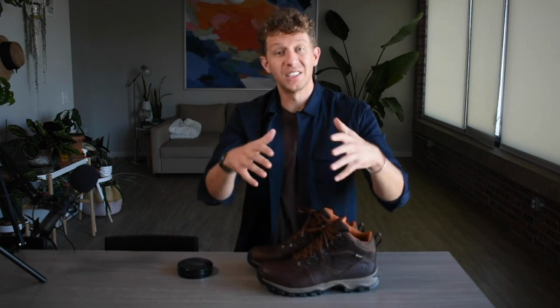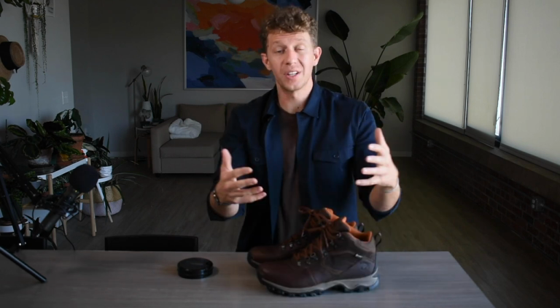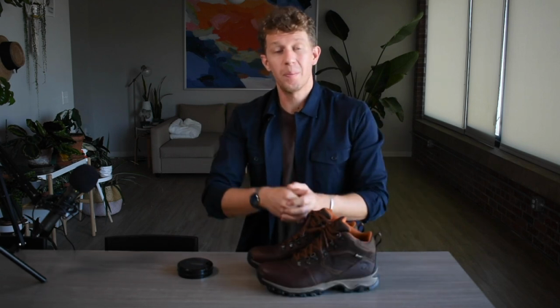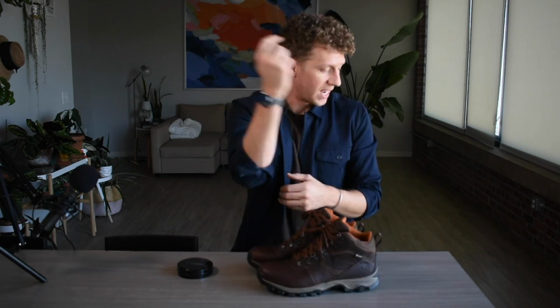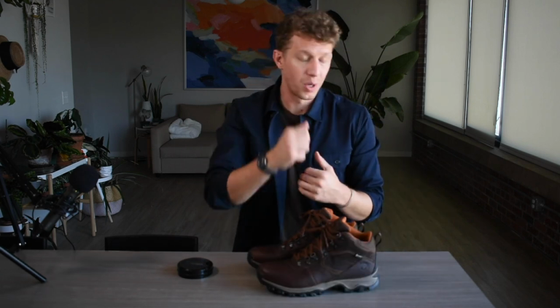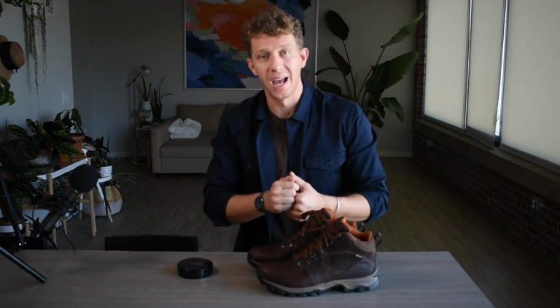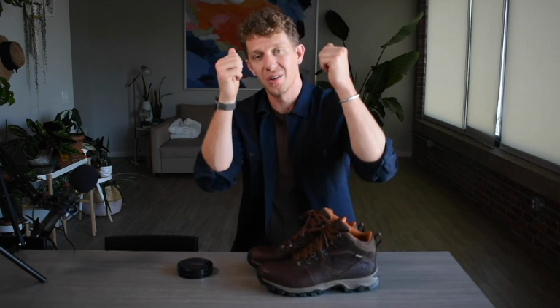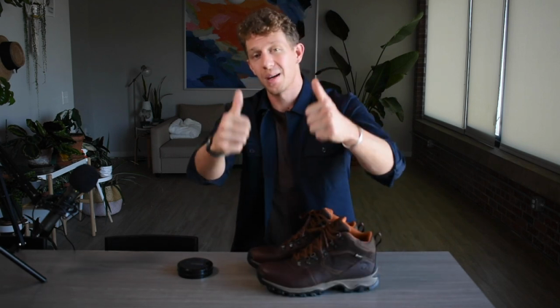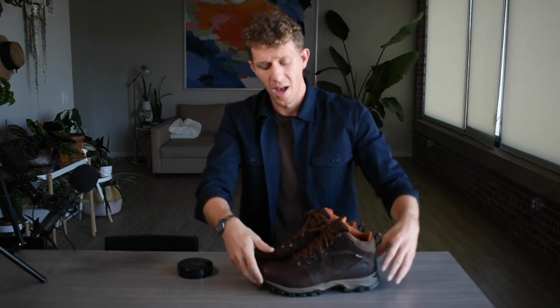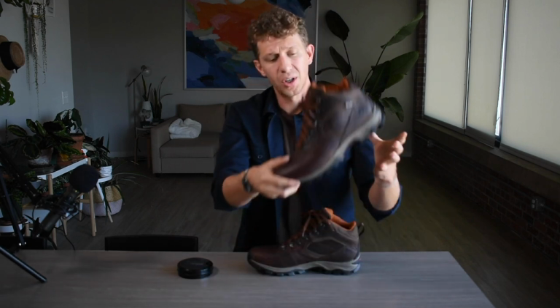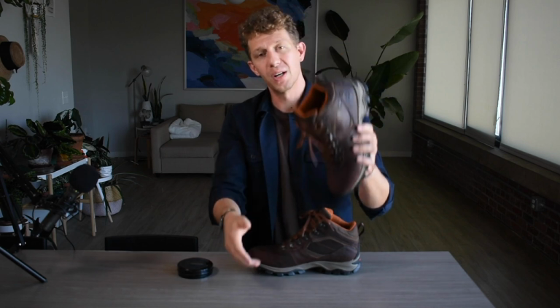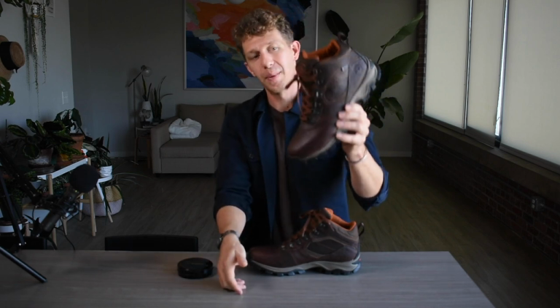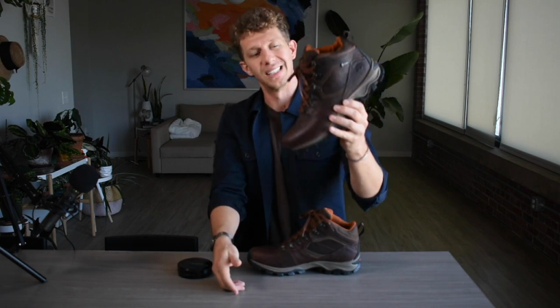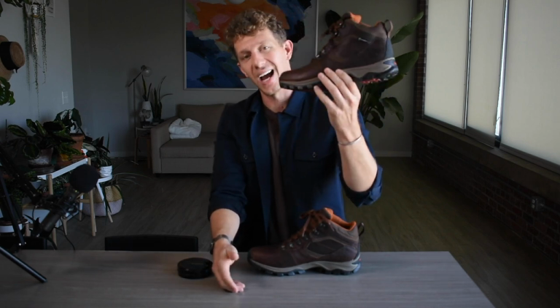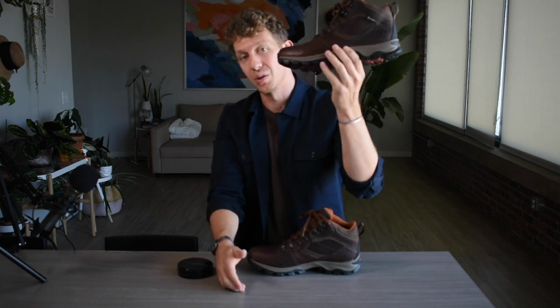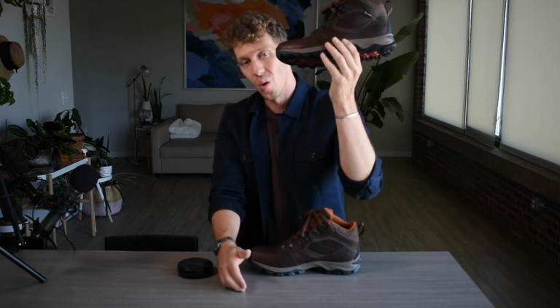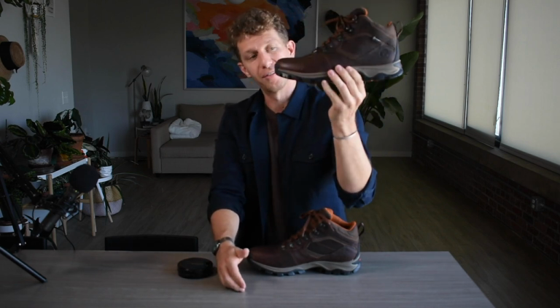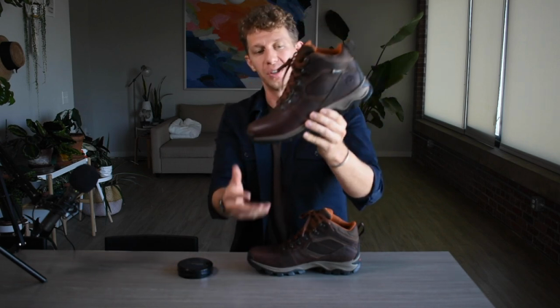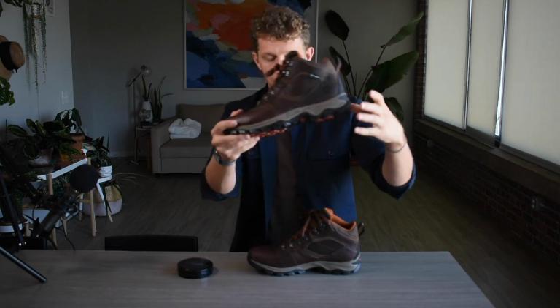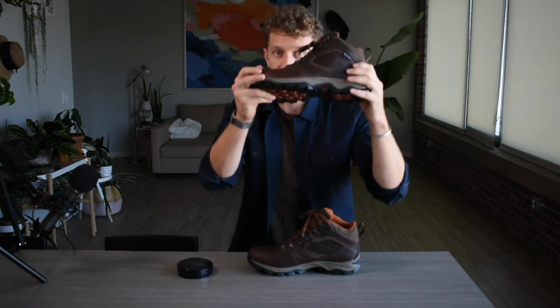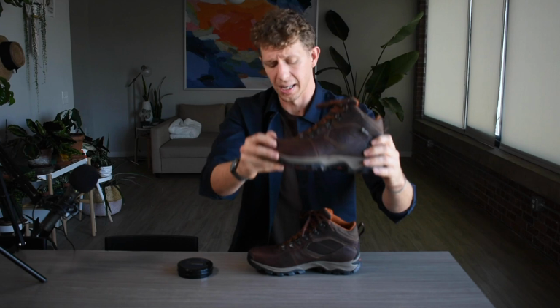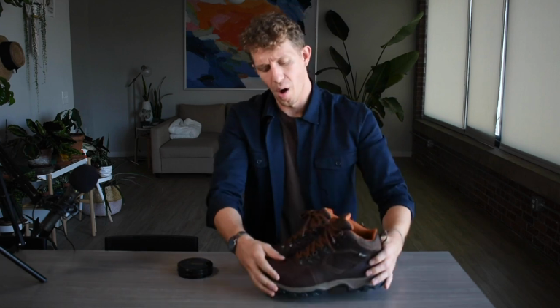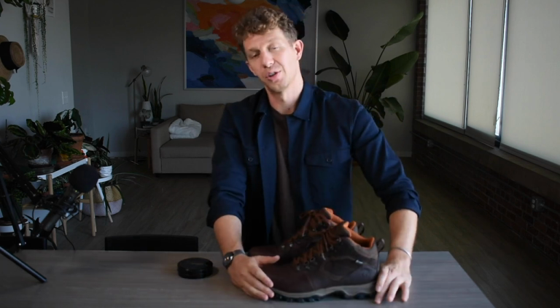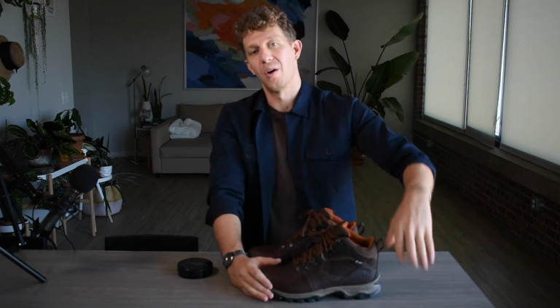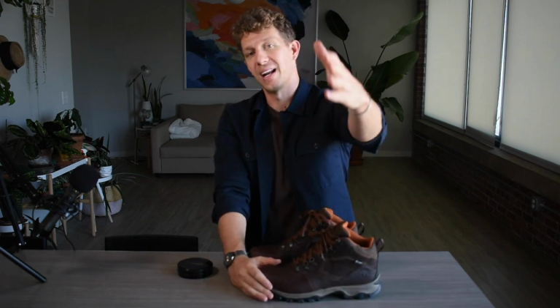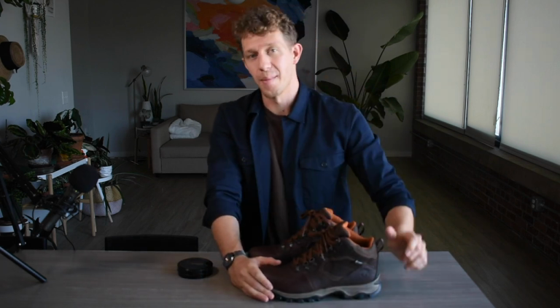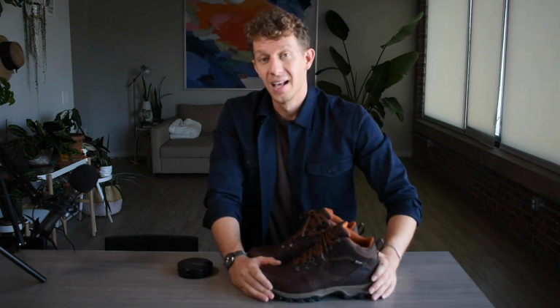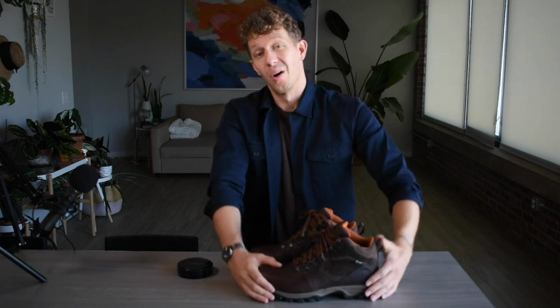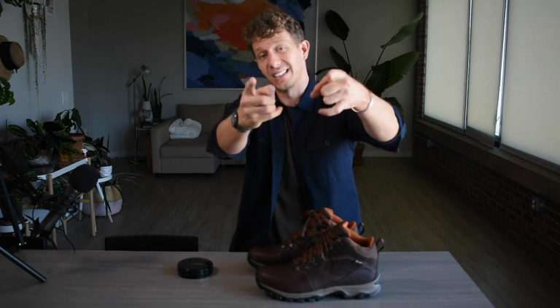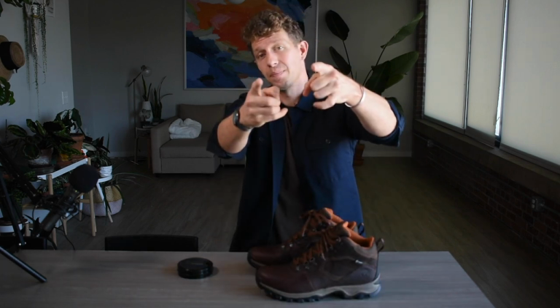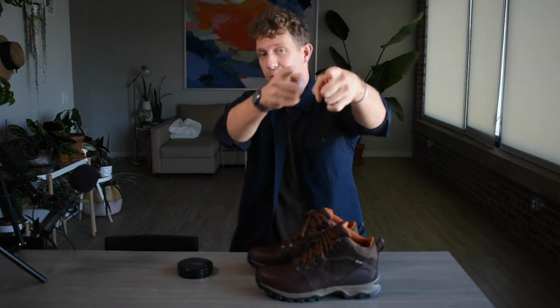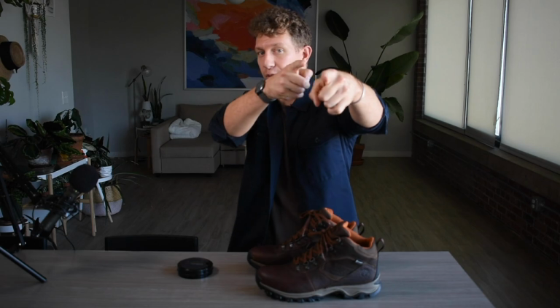If you enjoyed this video, please hit that subscribe button down below and give me a thumbs up. Let me know in the comments — is this hiking boot worth it for you? Is it something you're thinking about getting? I'm always interested to know and I reply to every comment. So until next time, put your best boot forward.